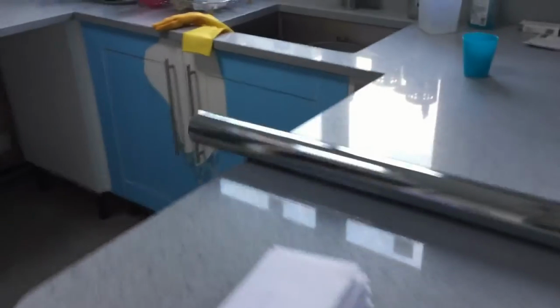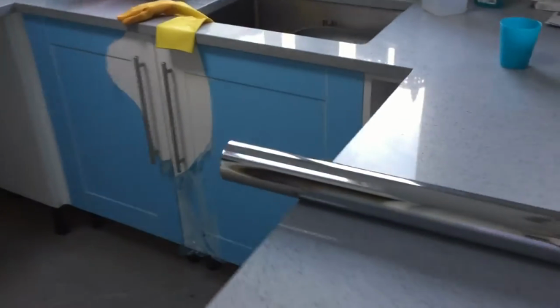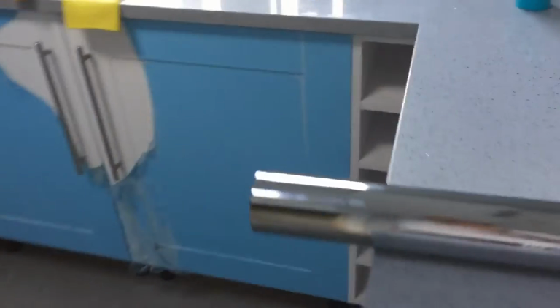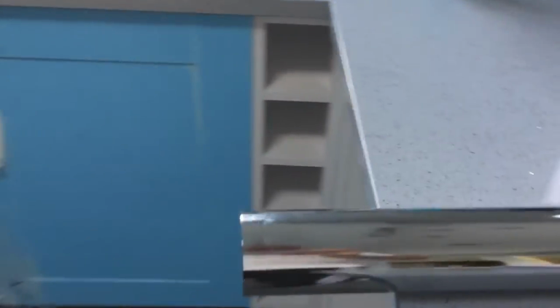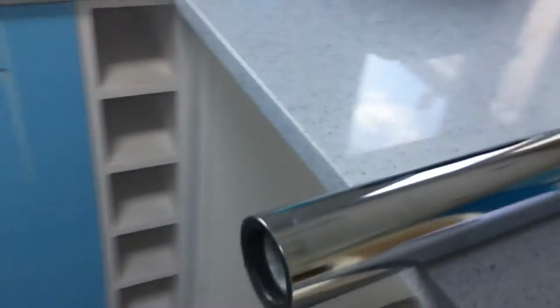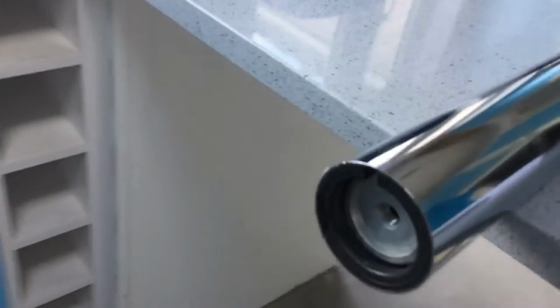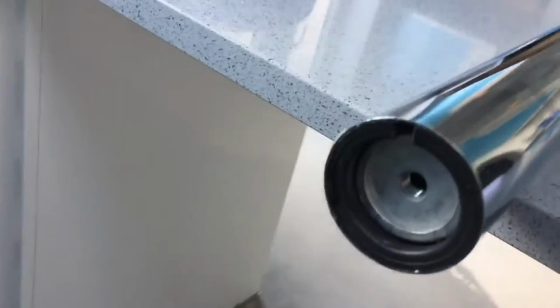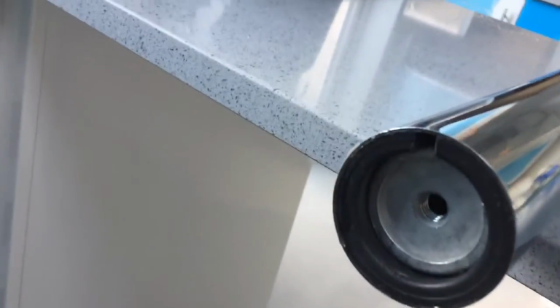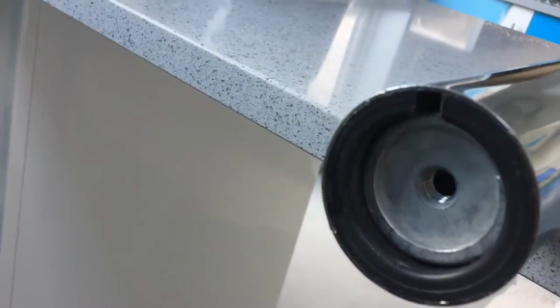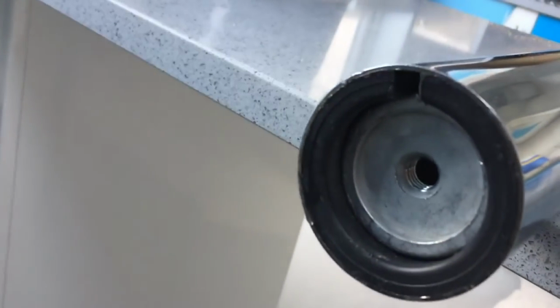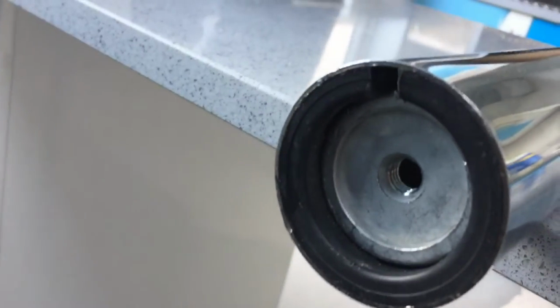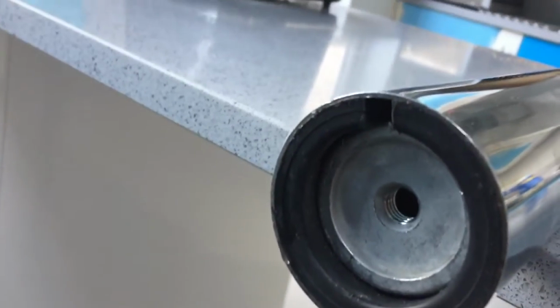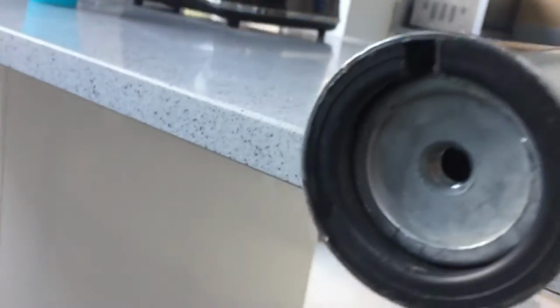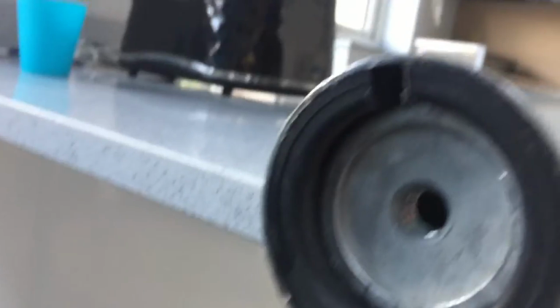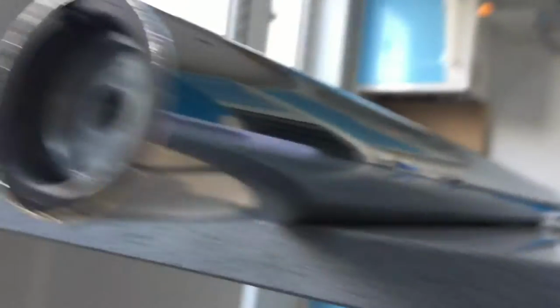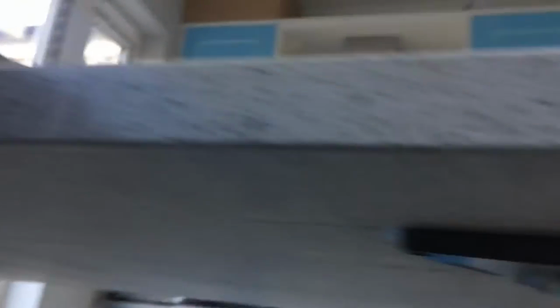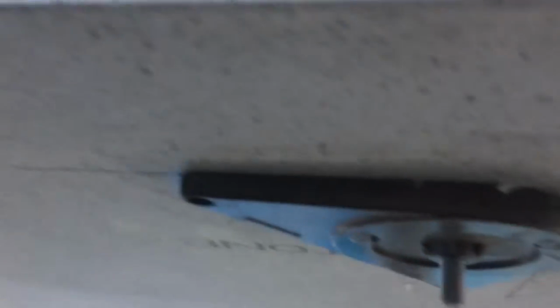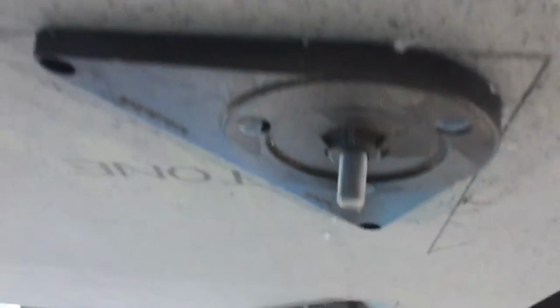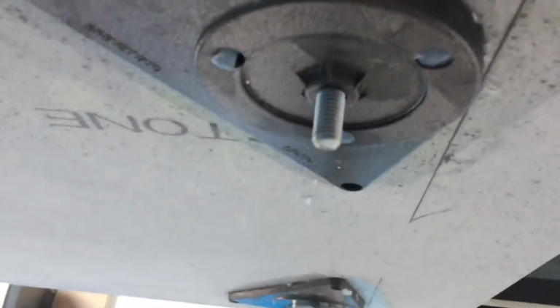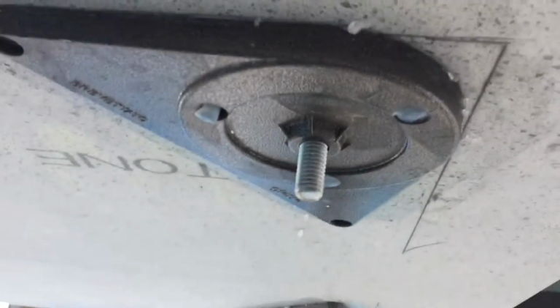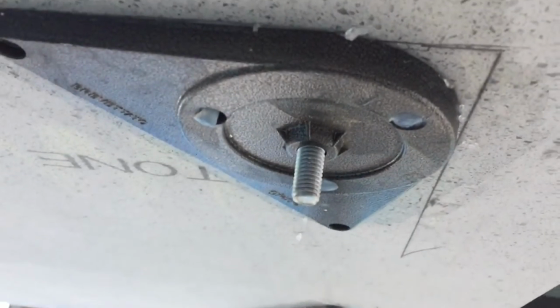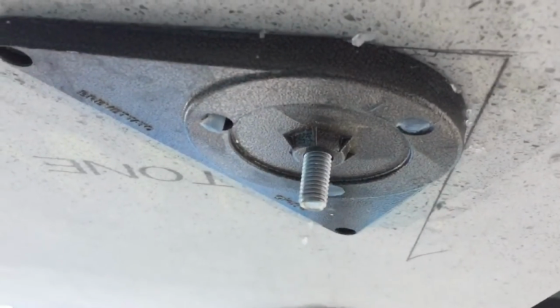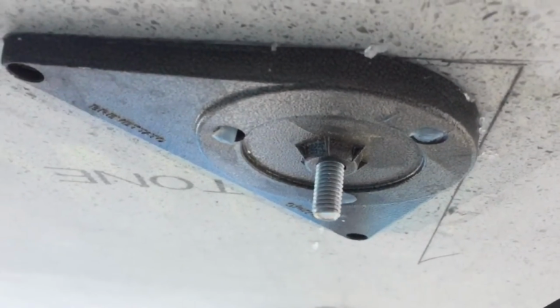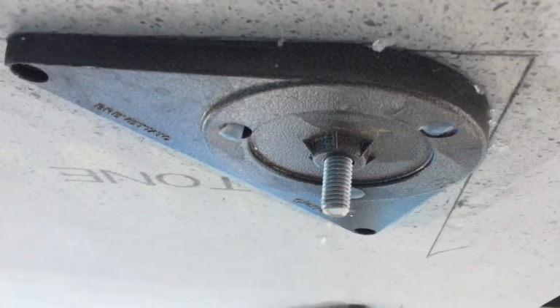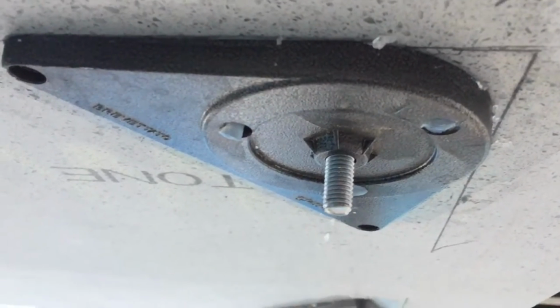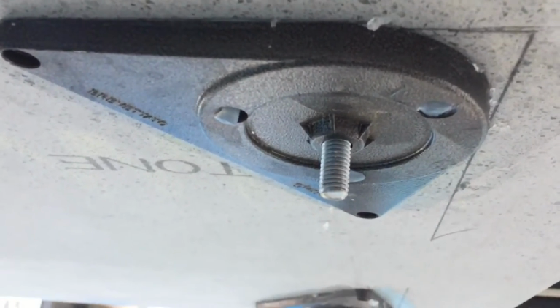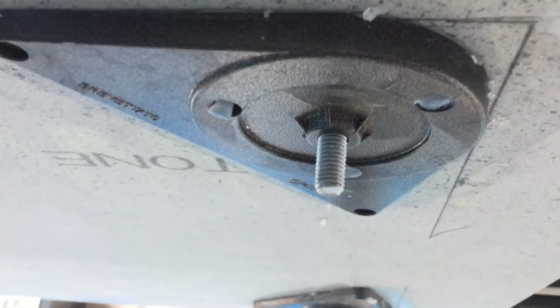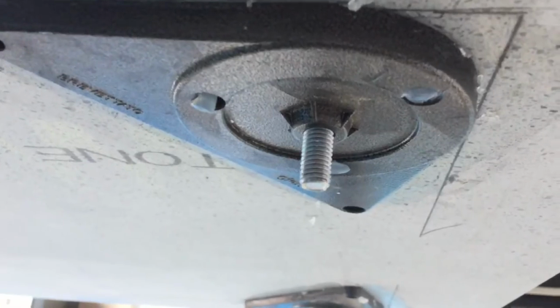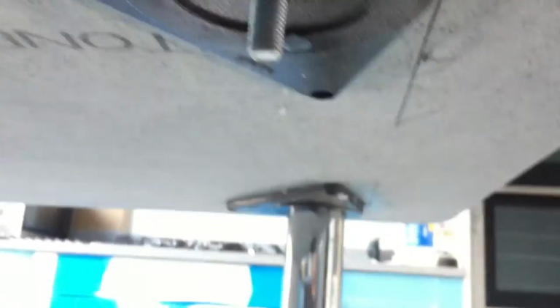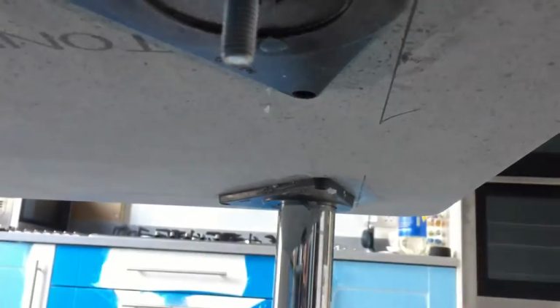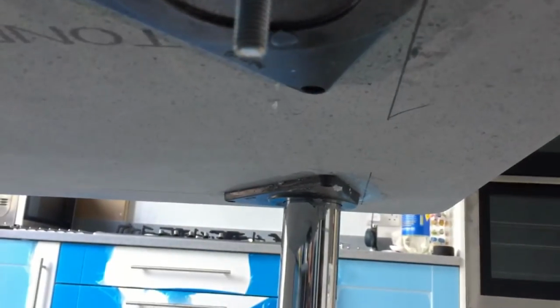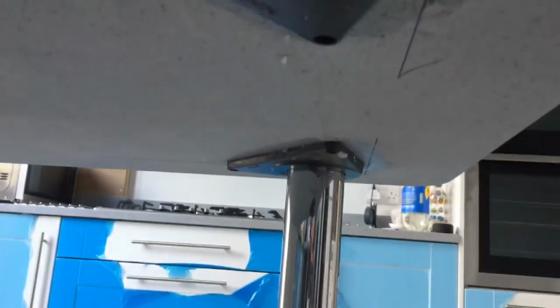The legs have a screw top that goes into the actual breakfast bar. If we look underneath there, that's been fixed on with silicone and it gets screwed in.